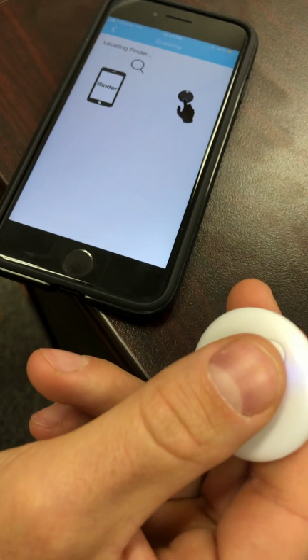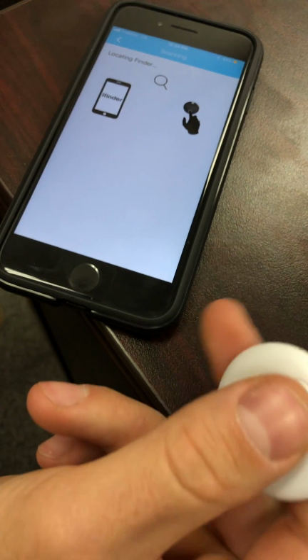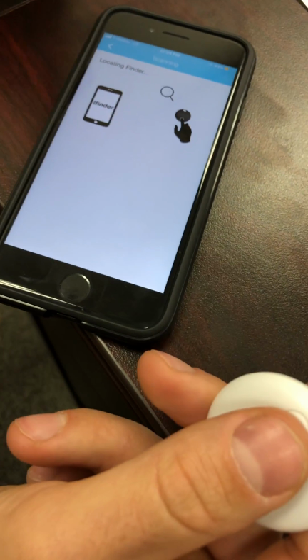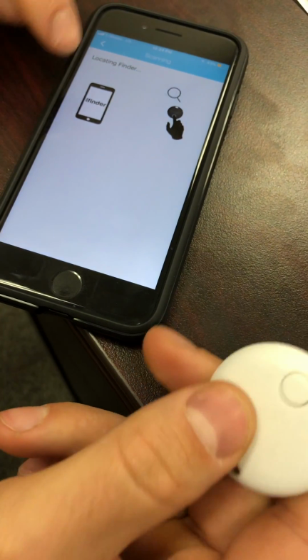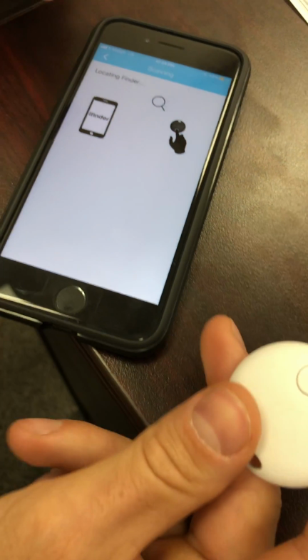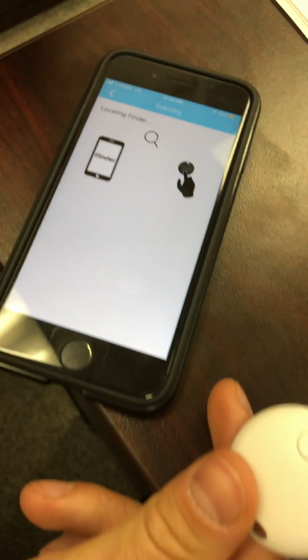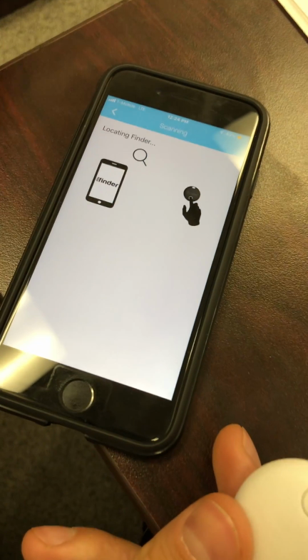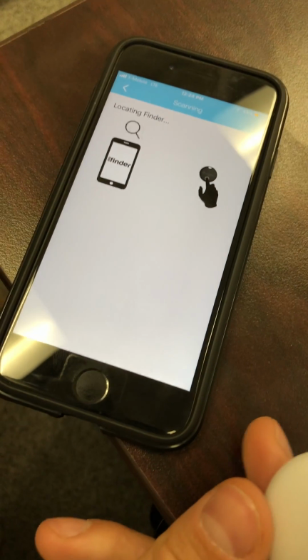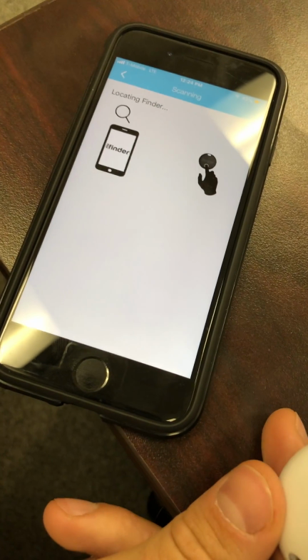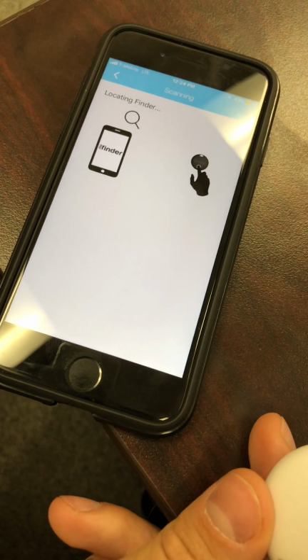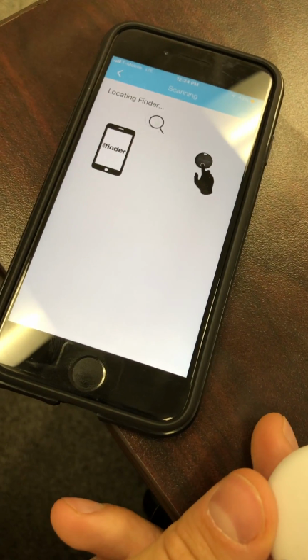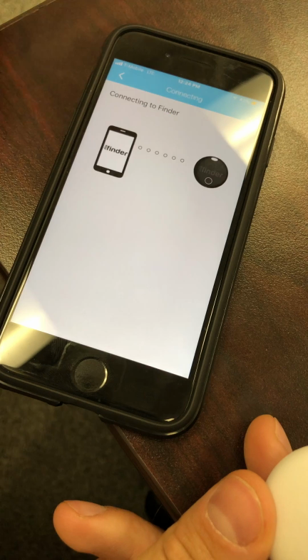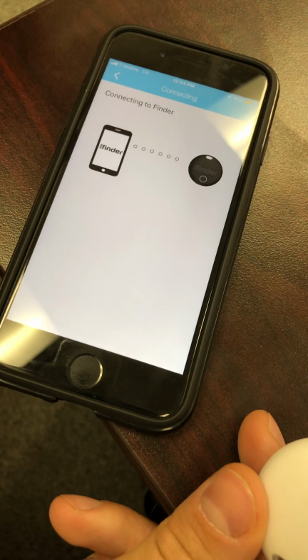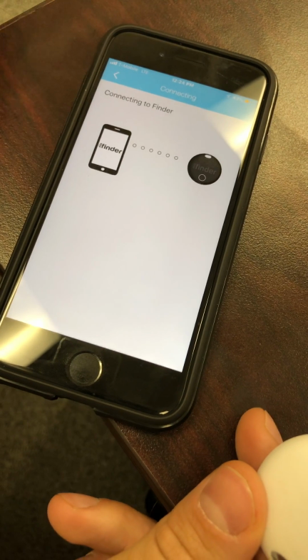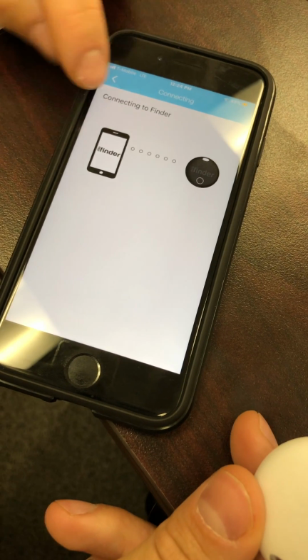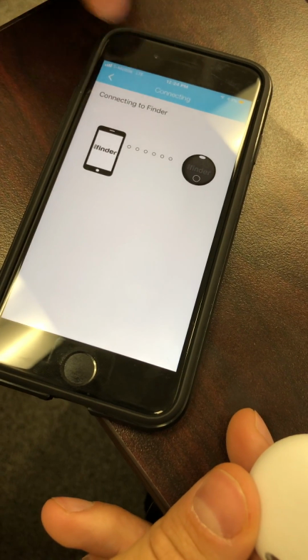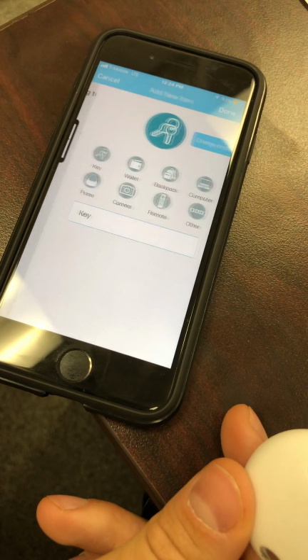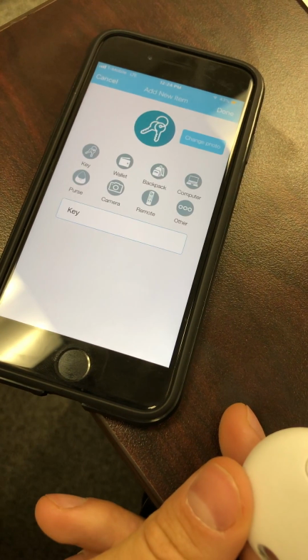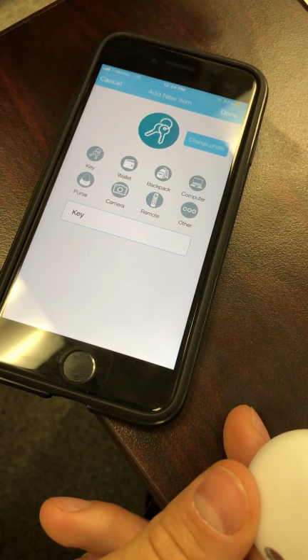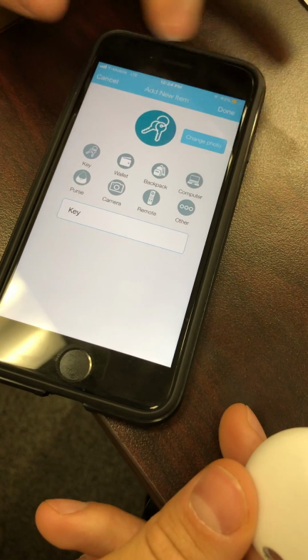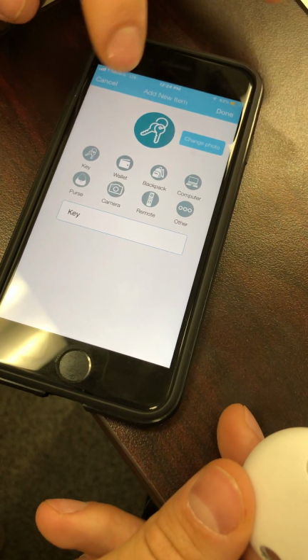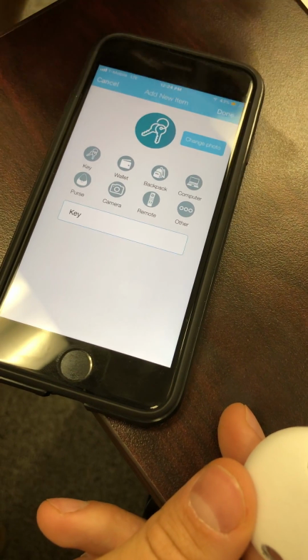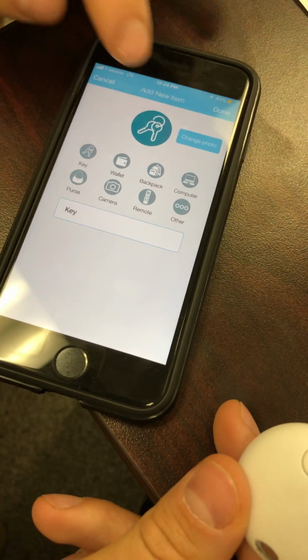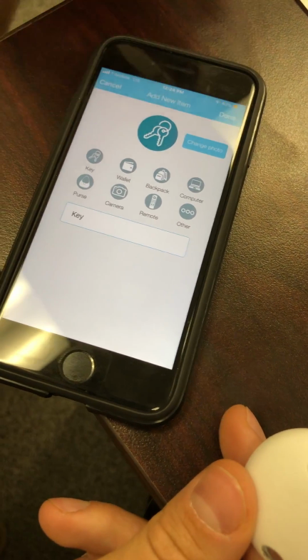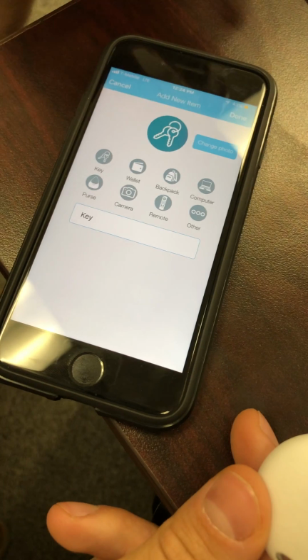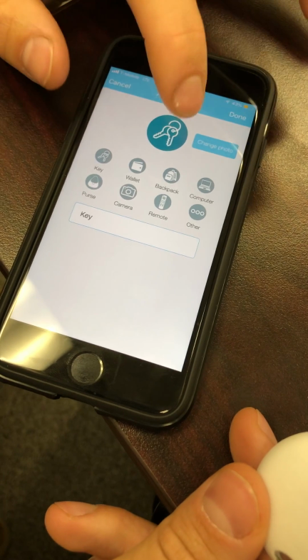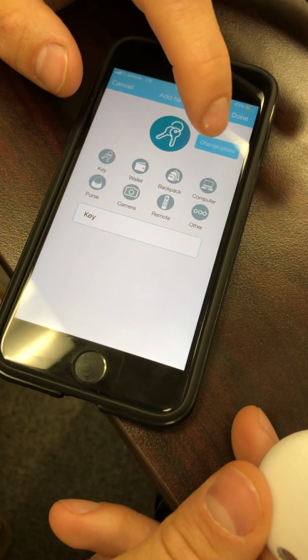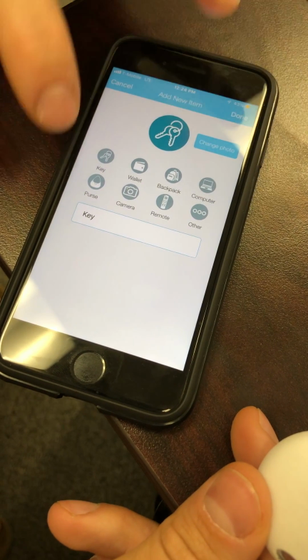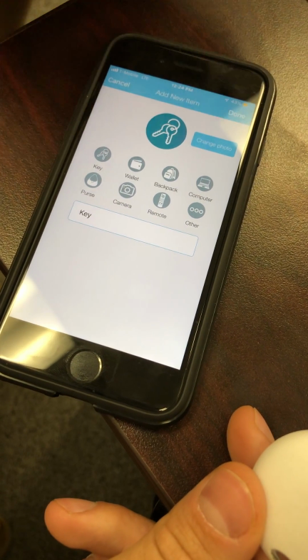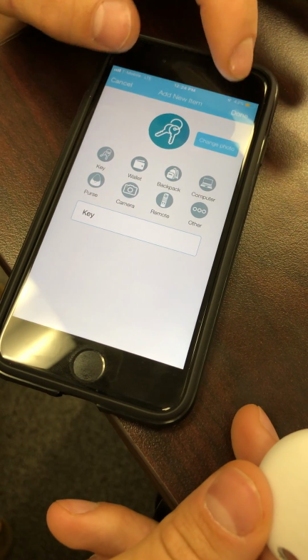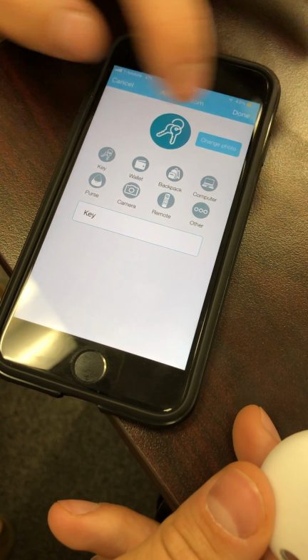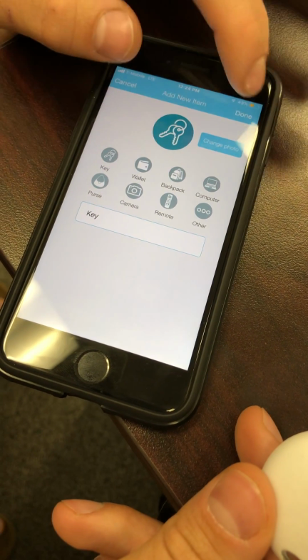Then hit next — it's going to locate the finder and connect it to your phone. Once connected, you're able to update the name of your finder and change the photo. I'm just going to leave it as 'key' for now.